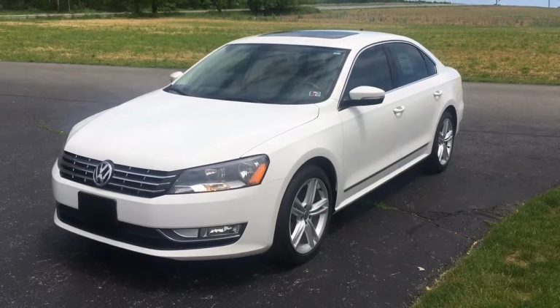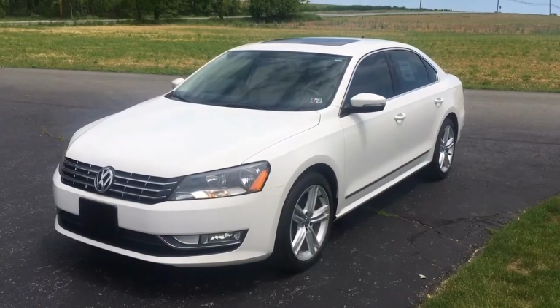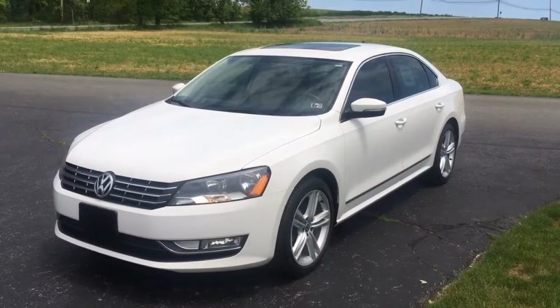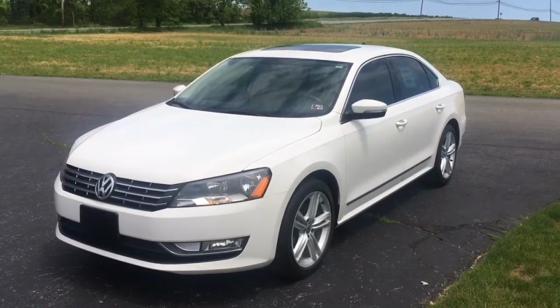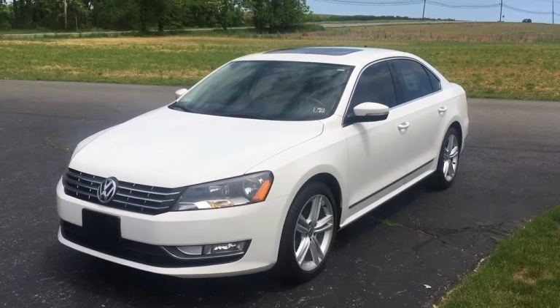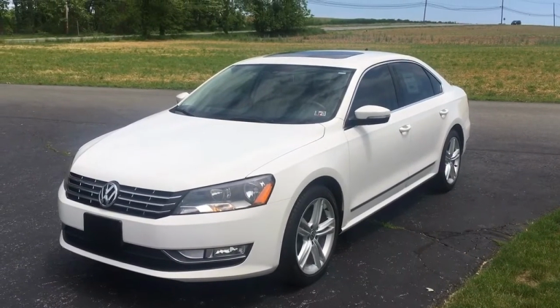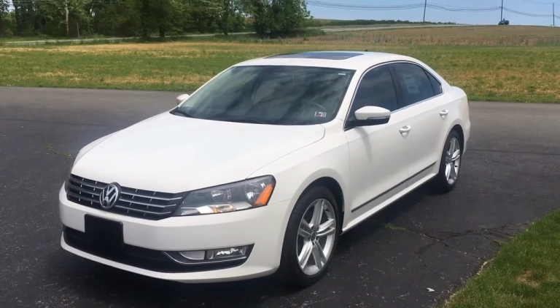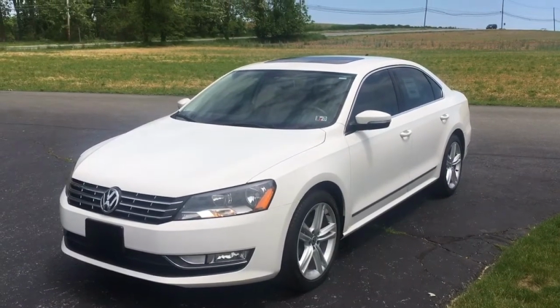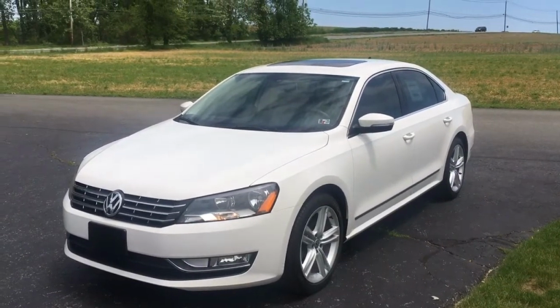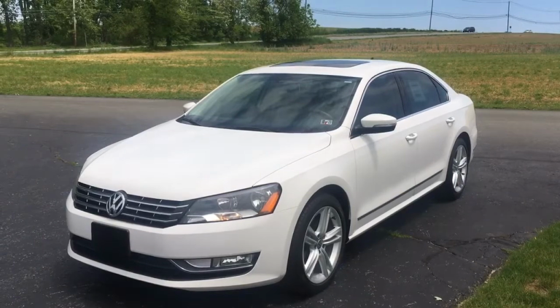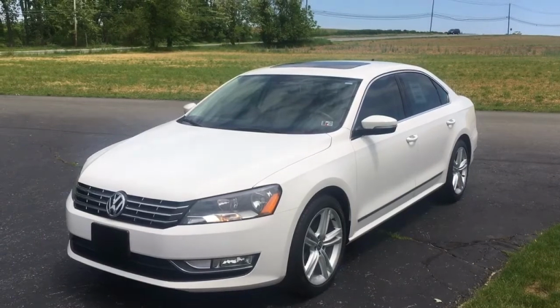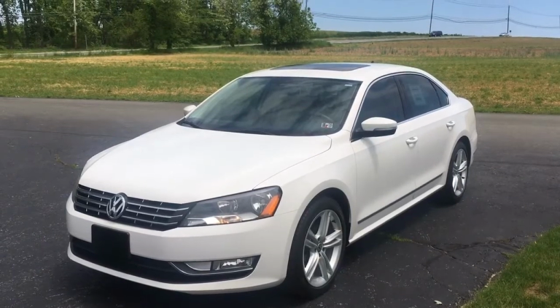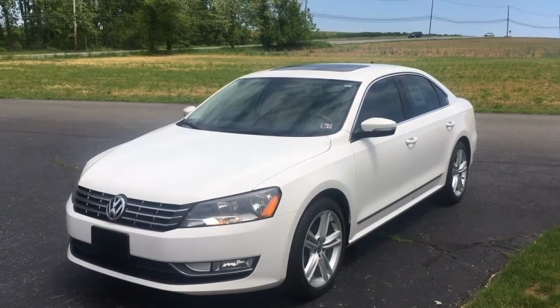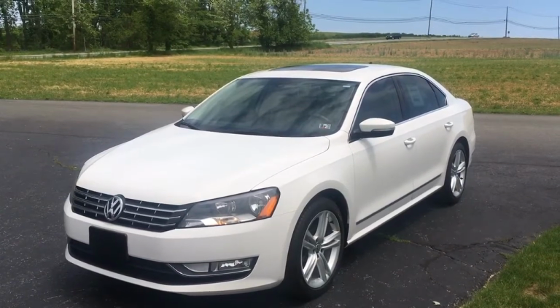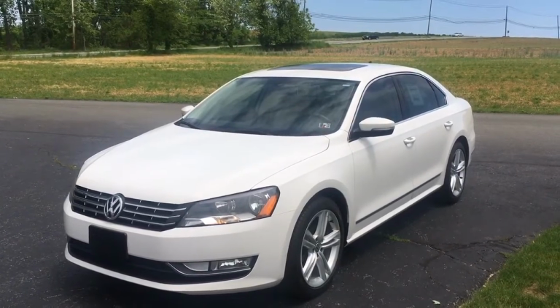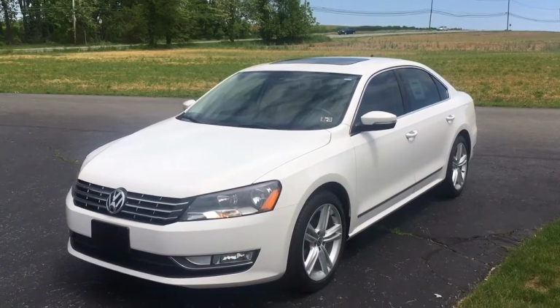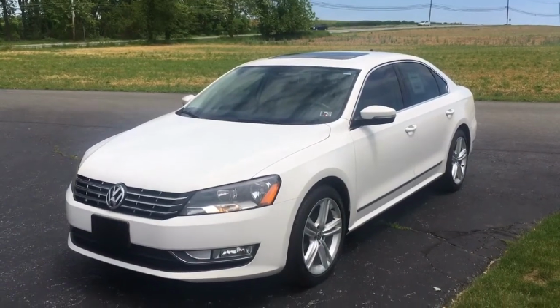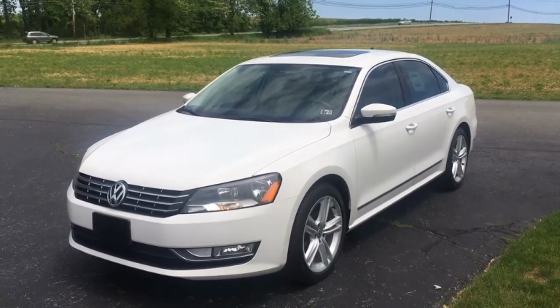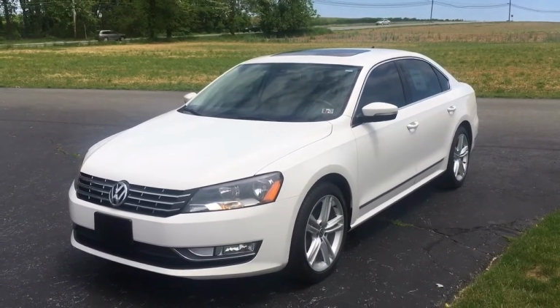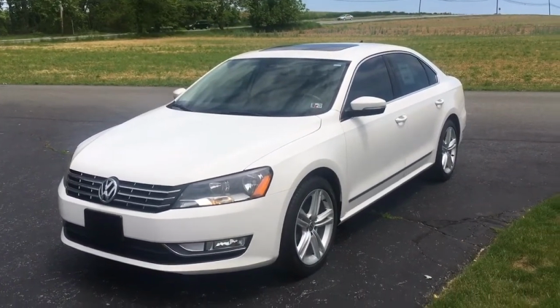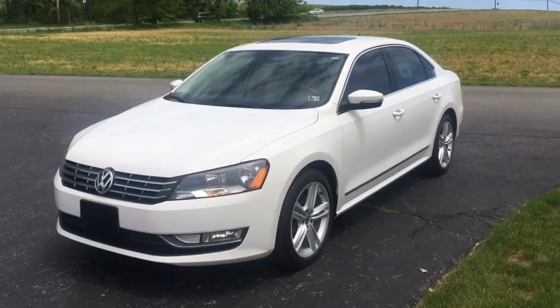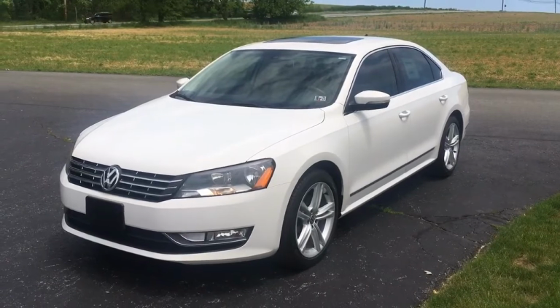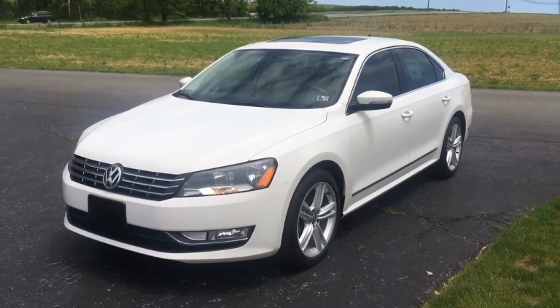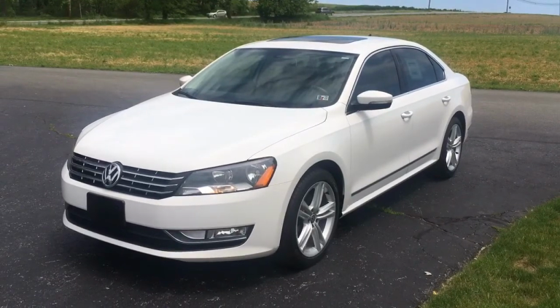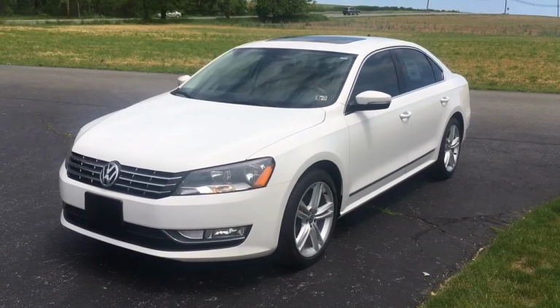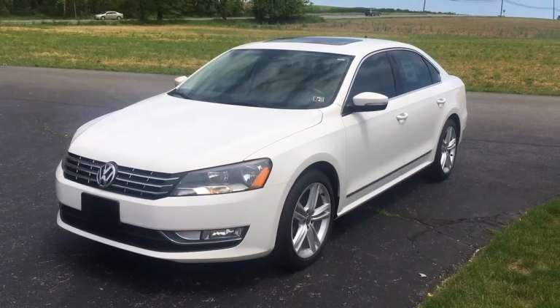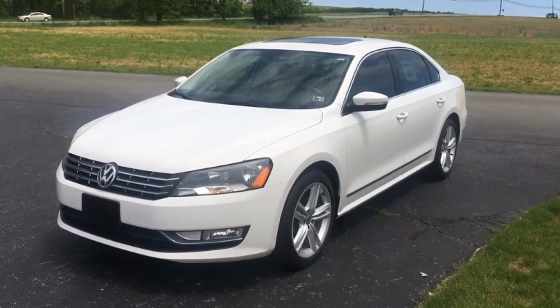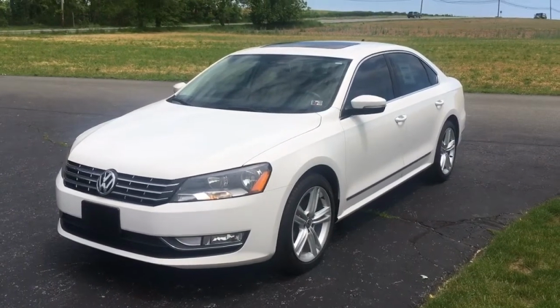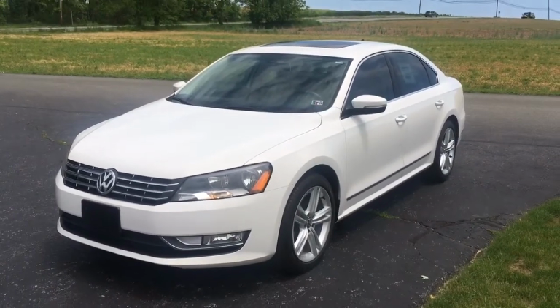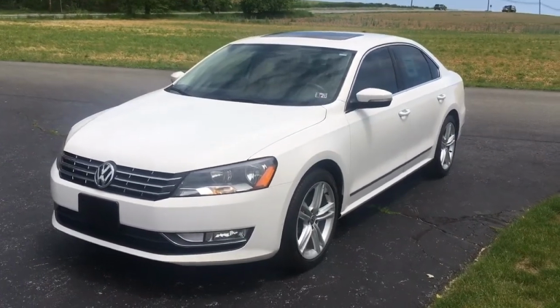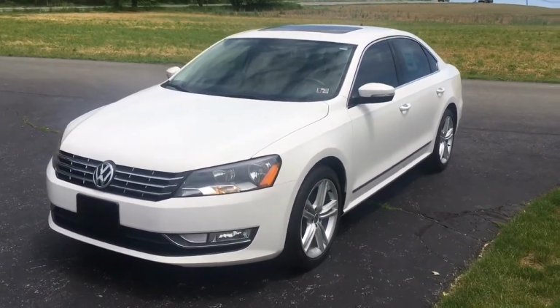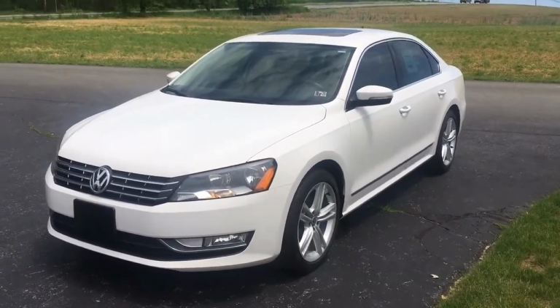Hey everybody, it's Vince Burgess from RidesFromTheAuto with another amazing car from a store that has an amazing 700 customer reviews. 2013 Volkswagen Passat SEL, fully loaded diesel. I've been doing some research on these cars.